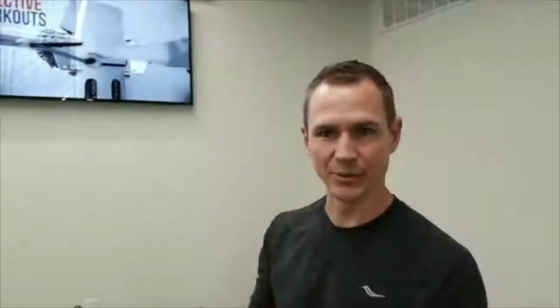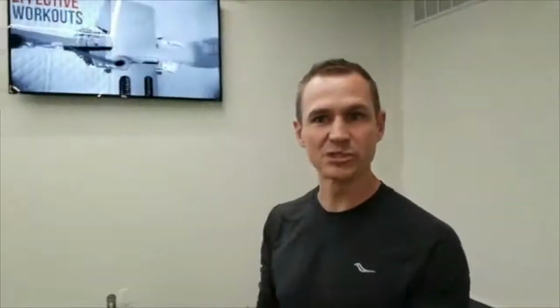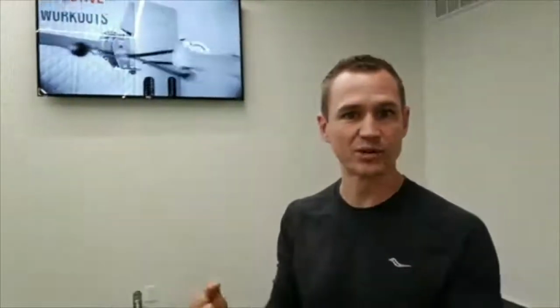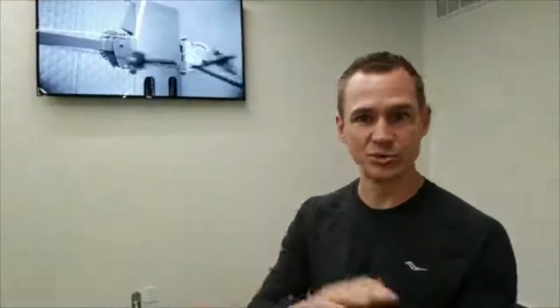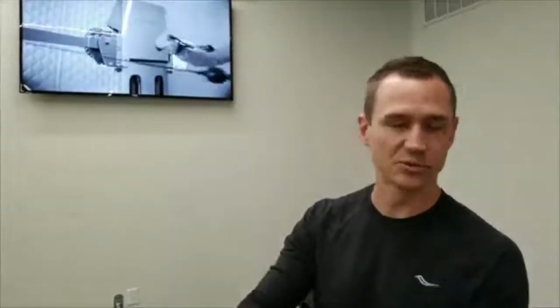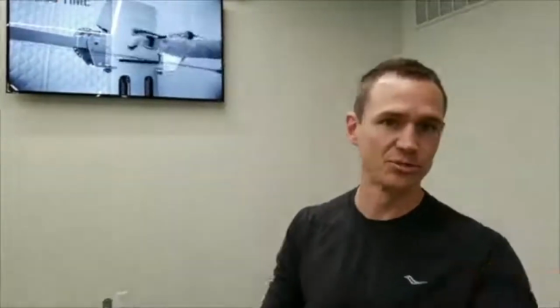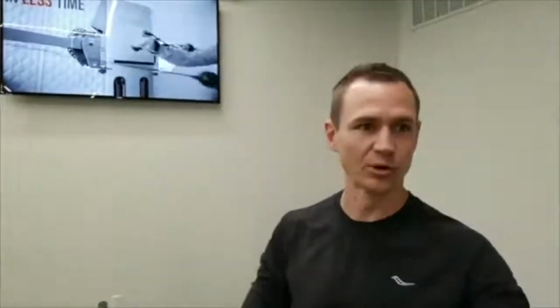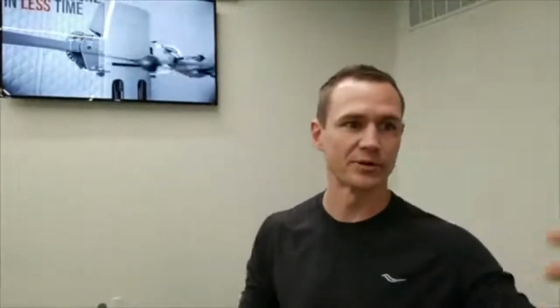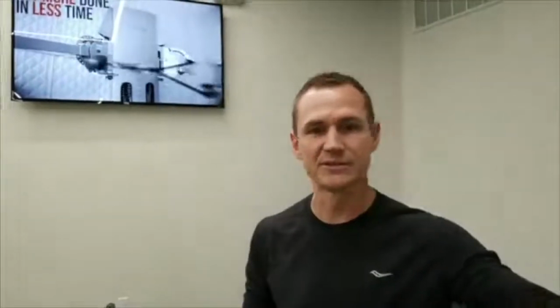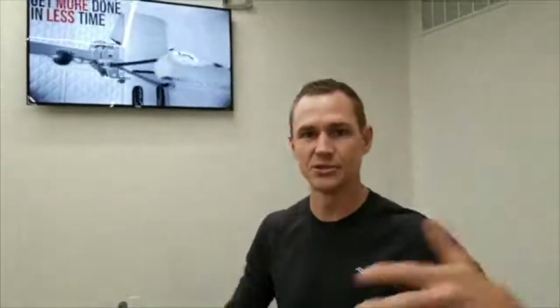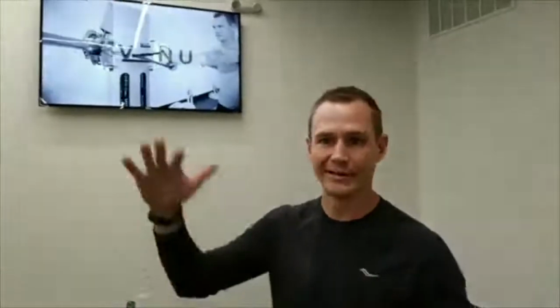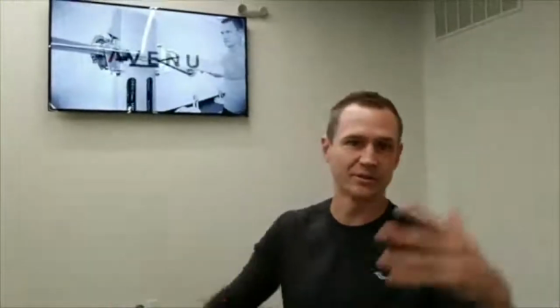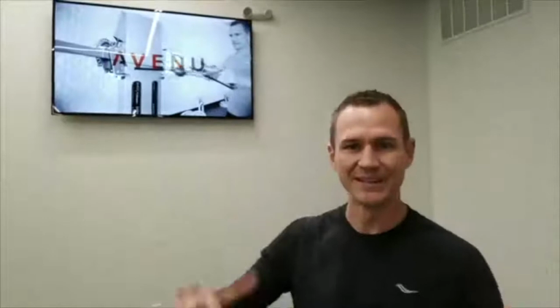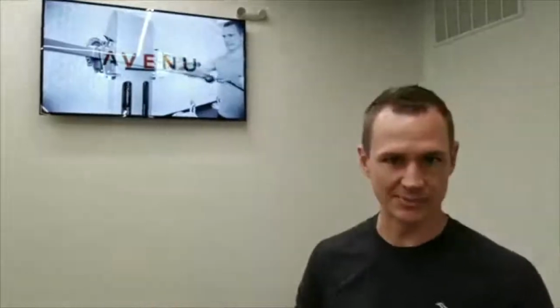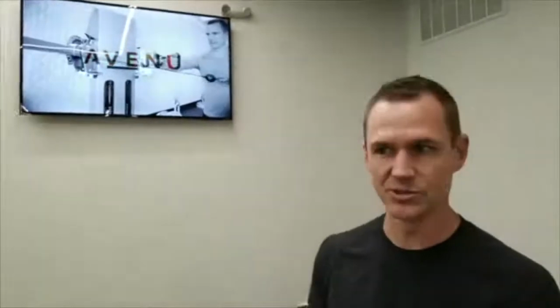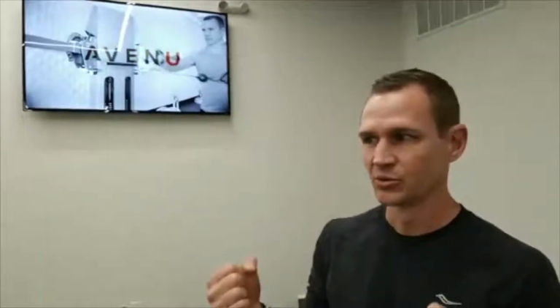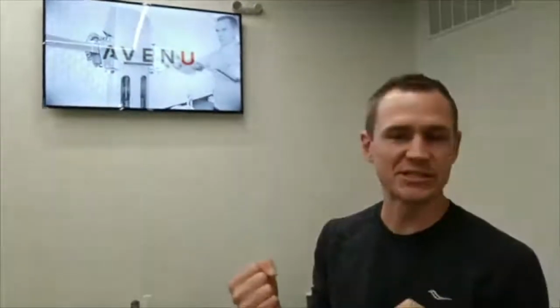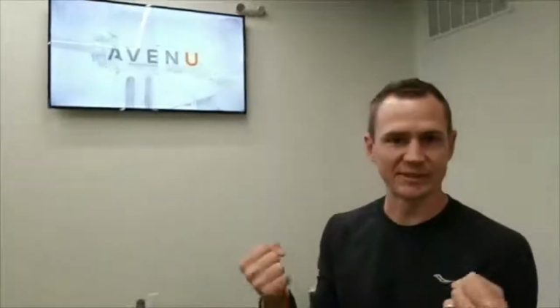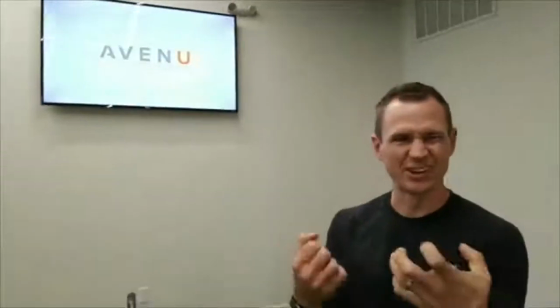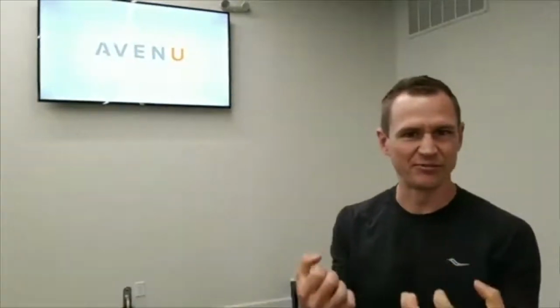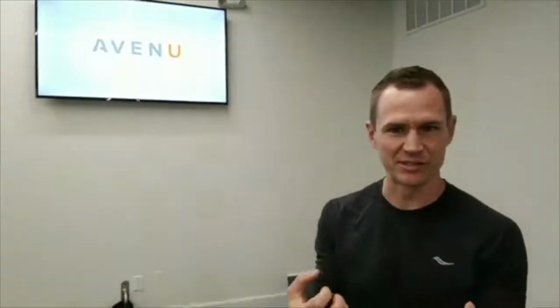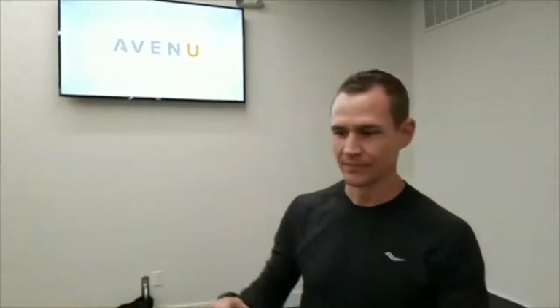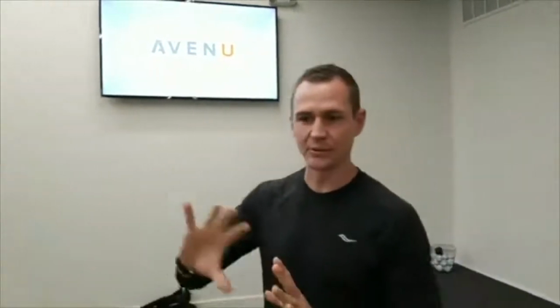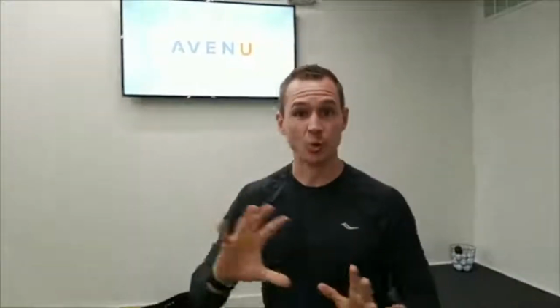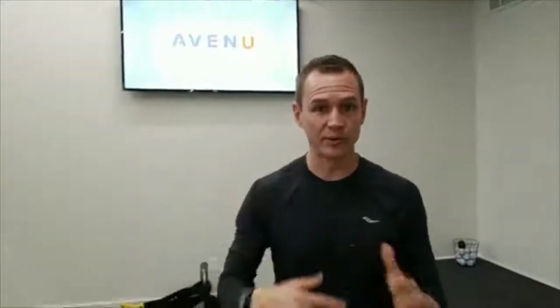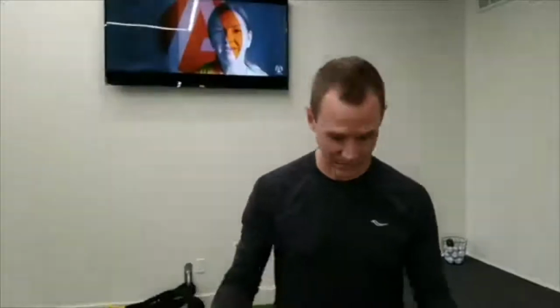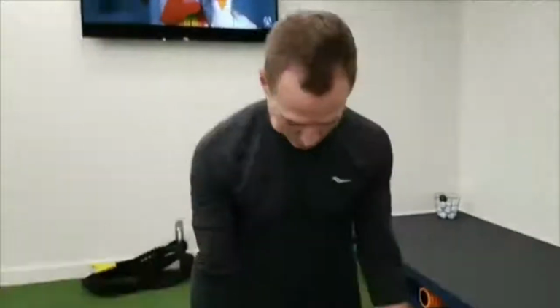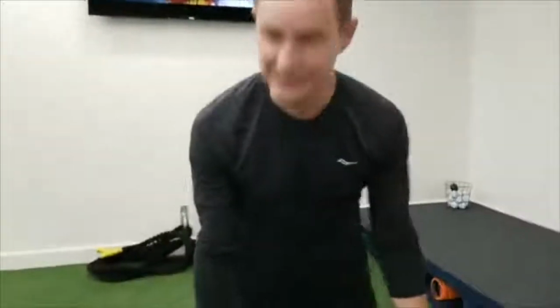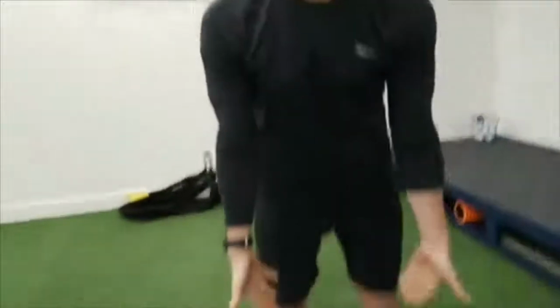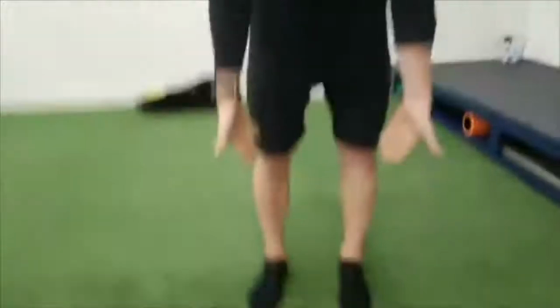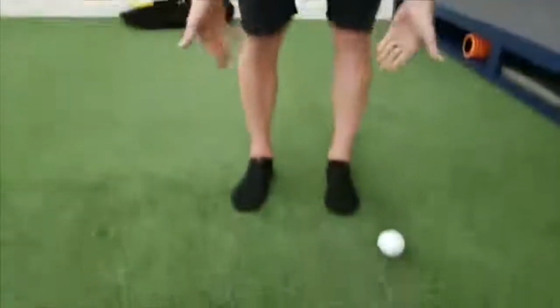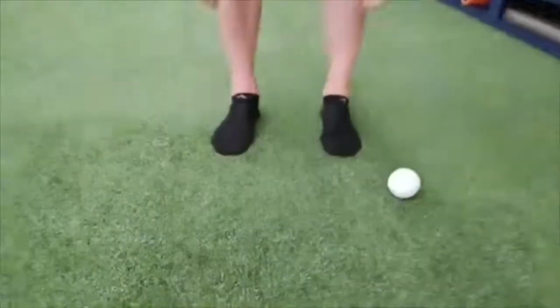Most of us wear shoes — flat sole shoes to work or something along those lines. Ladies are wearing heels and different types of shoes that really just kind of gunk up the foot. And if you think about it, as you walk throughout your day, the only thing in contact with the ground are your feet.